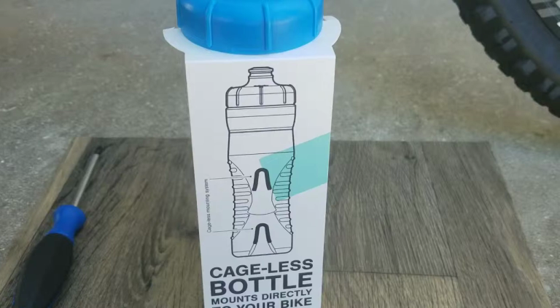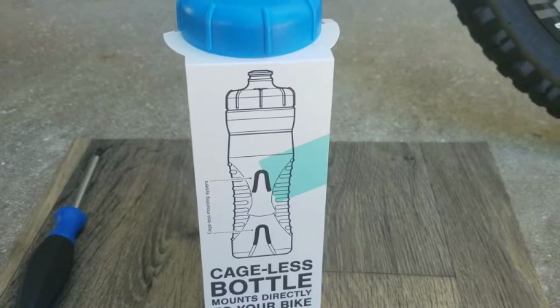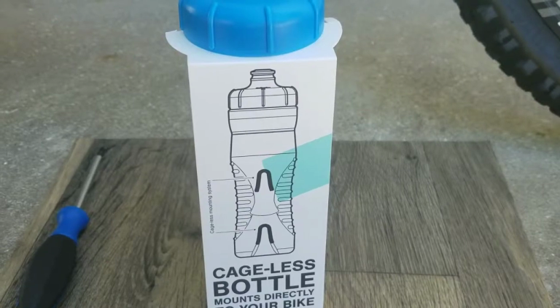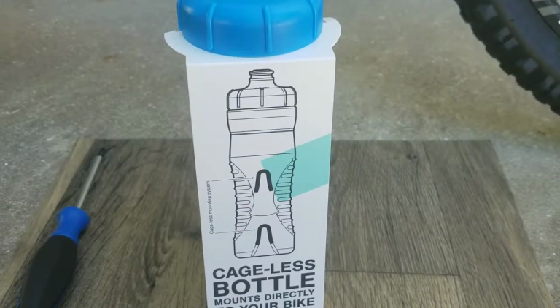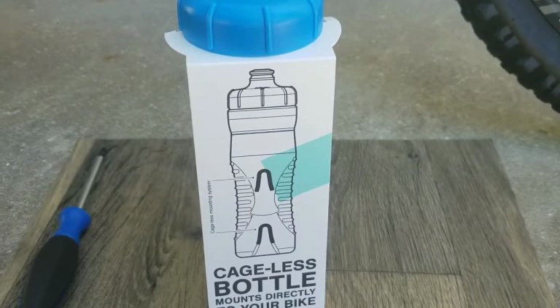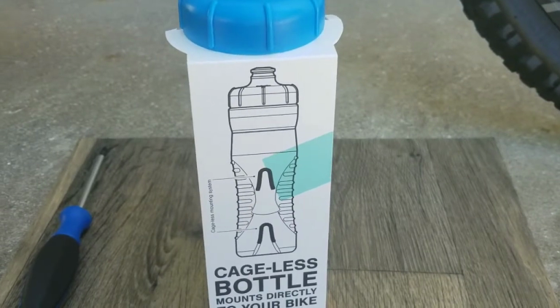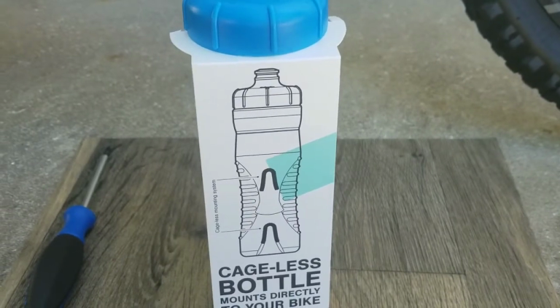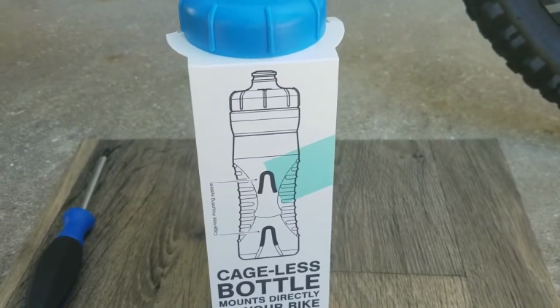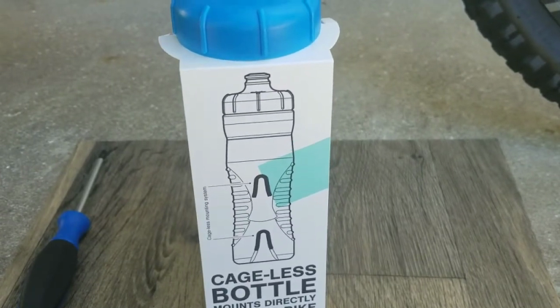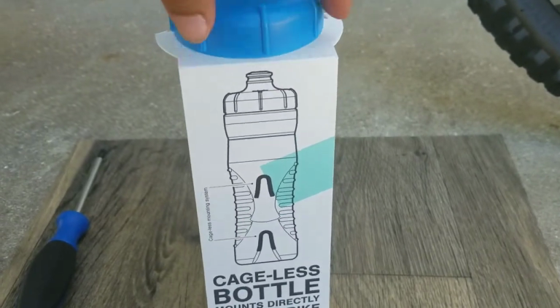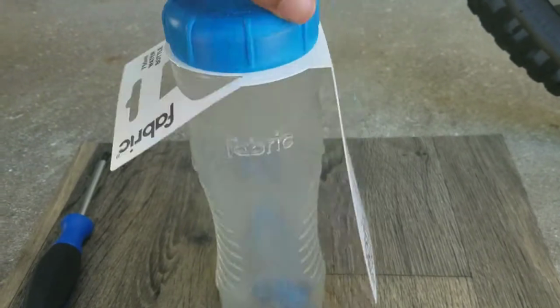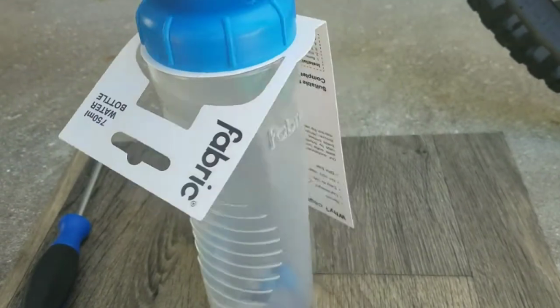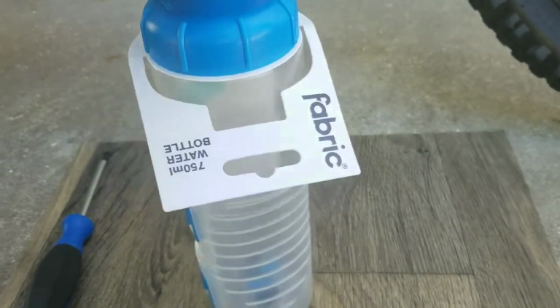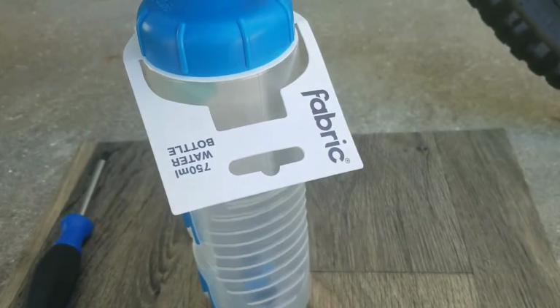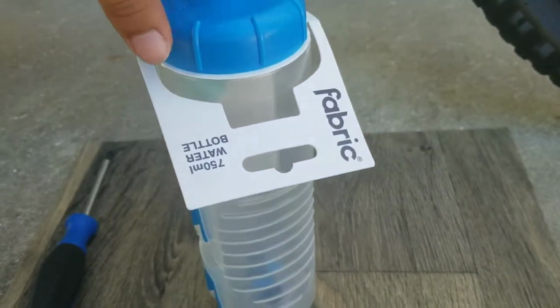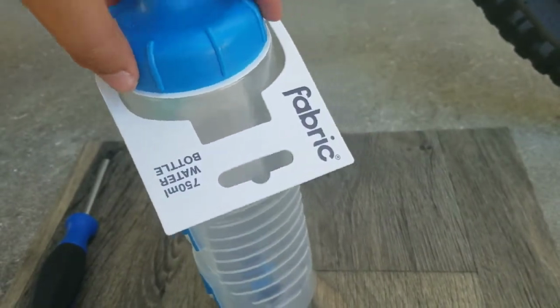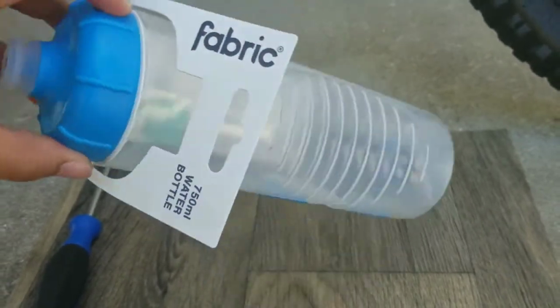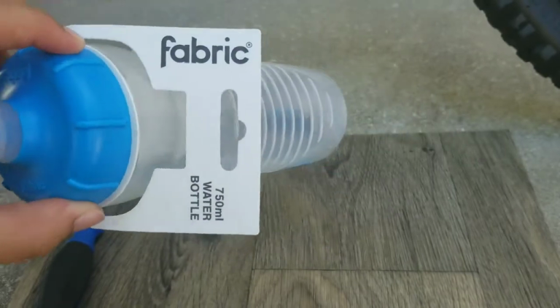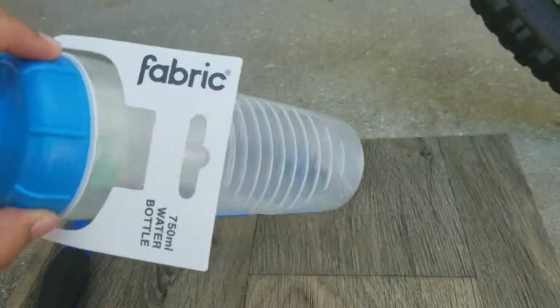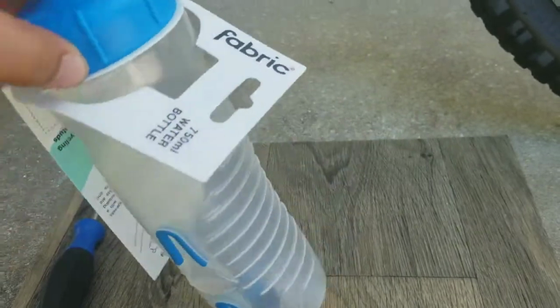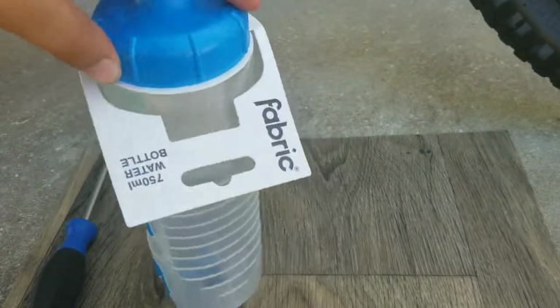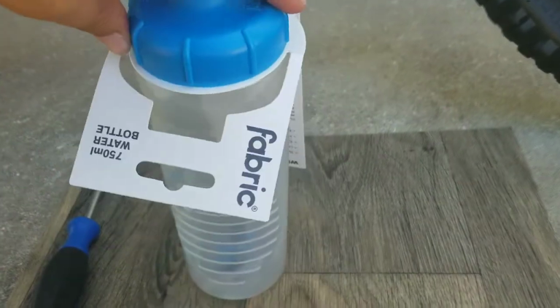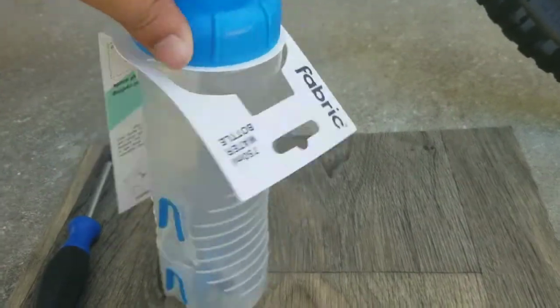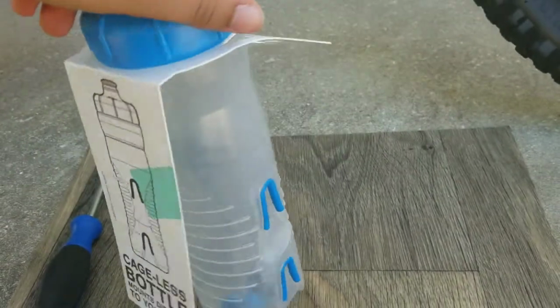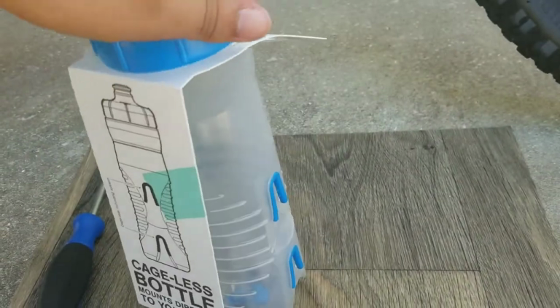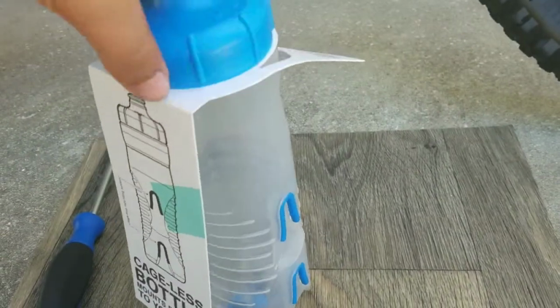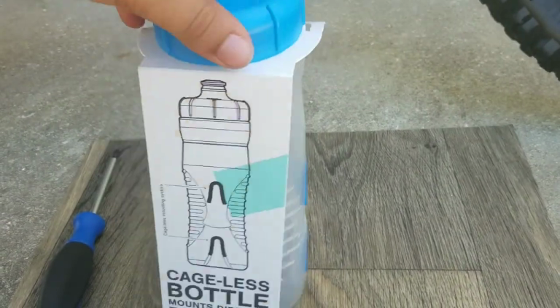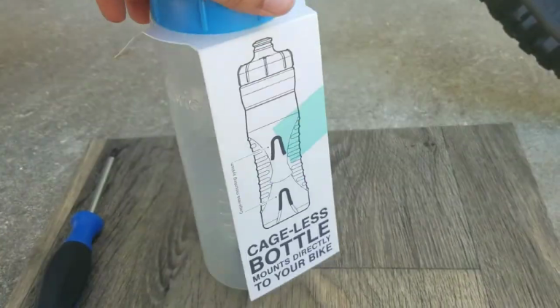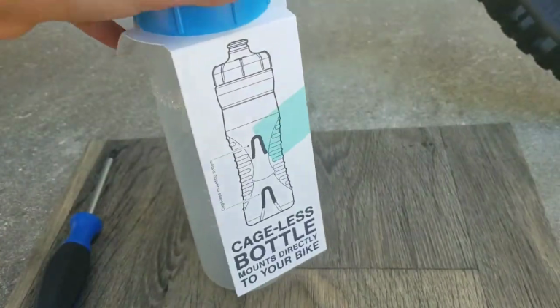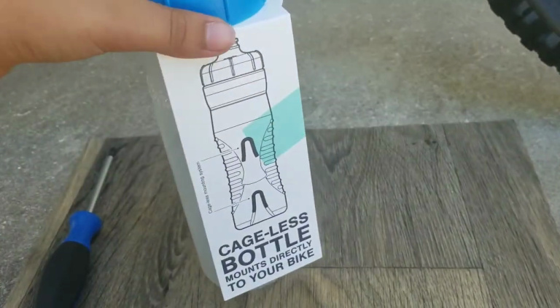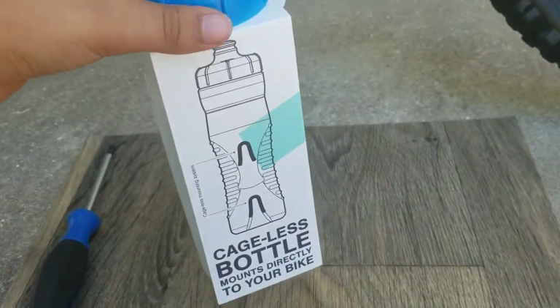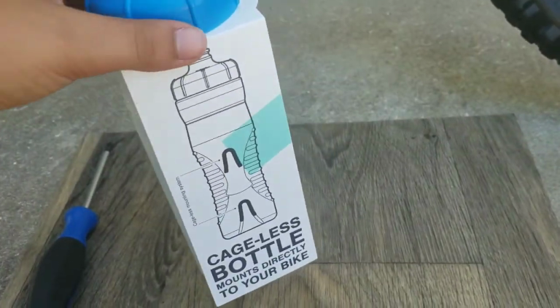Hey guys, welcome back to a new video. Today we're reviewing the Fabric Cages water bottle. The reason I bought this is to not lose any water bottles.